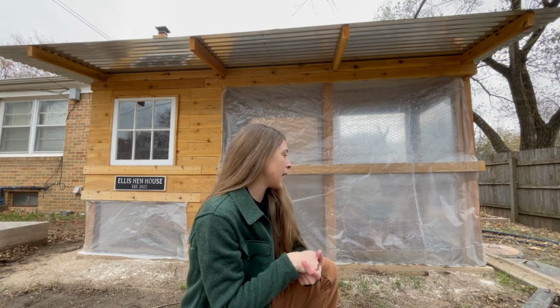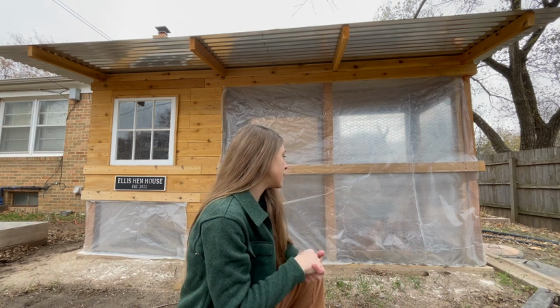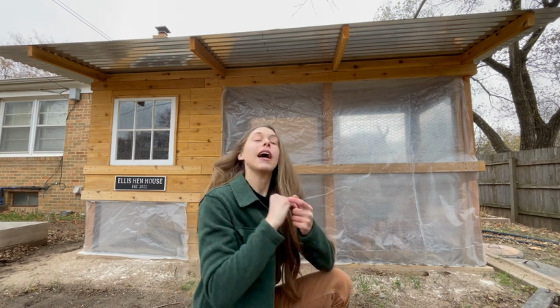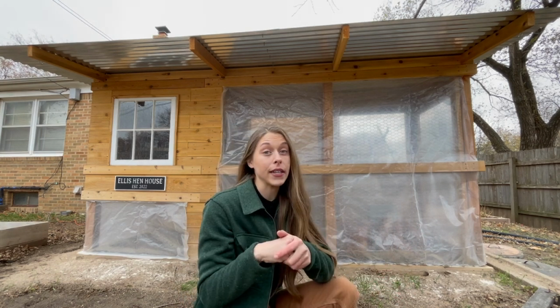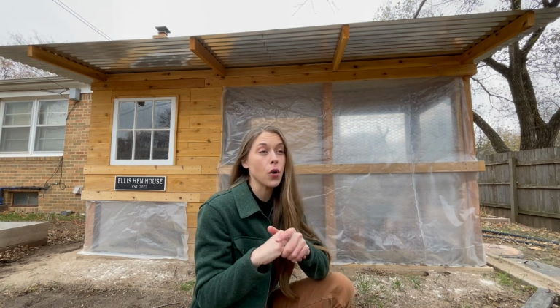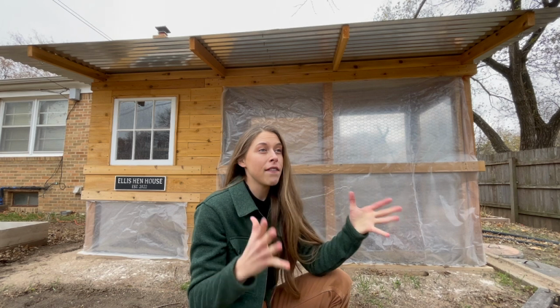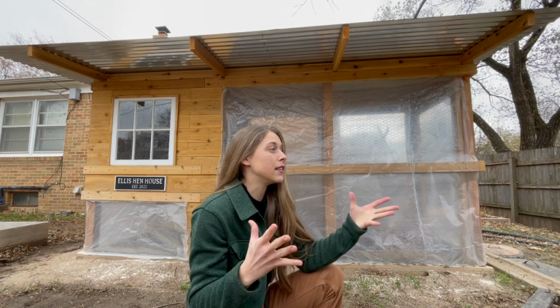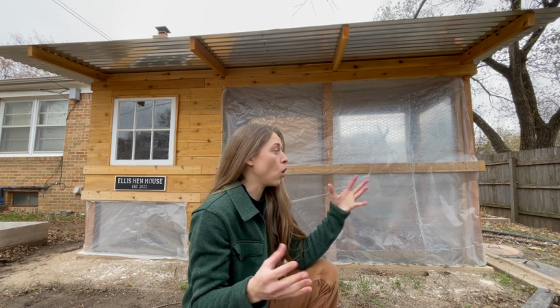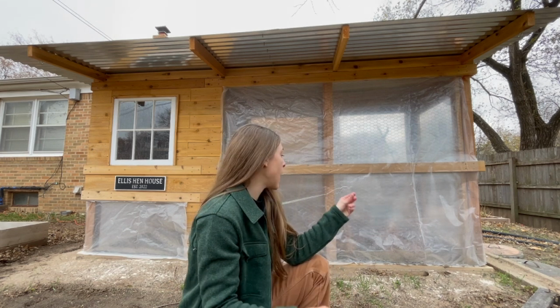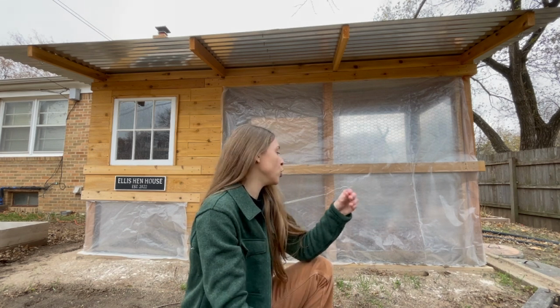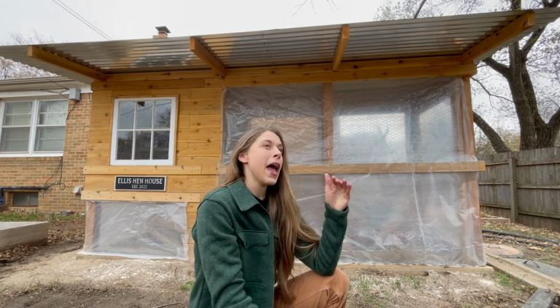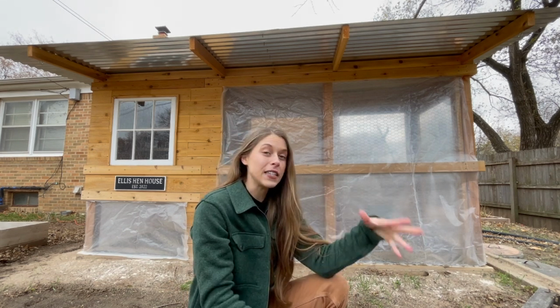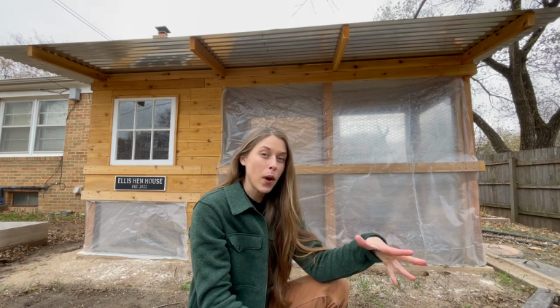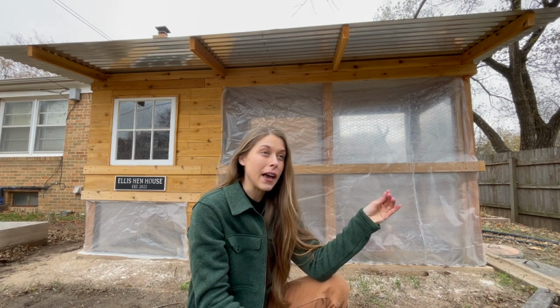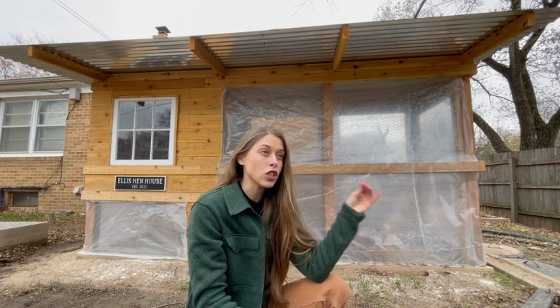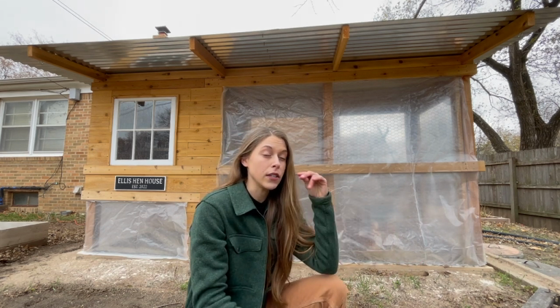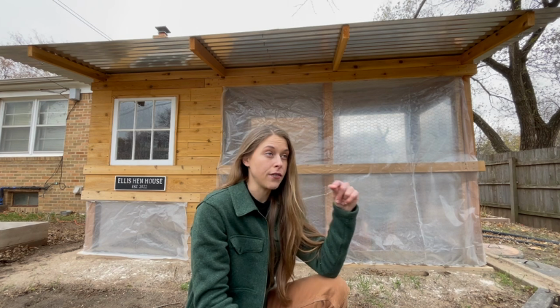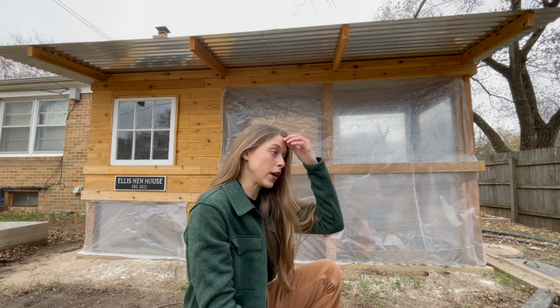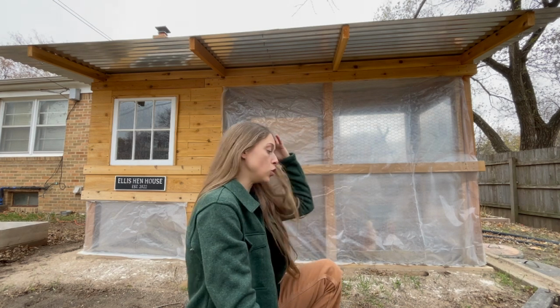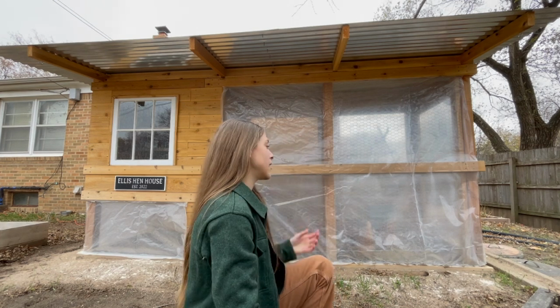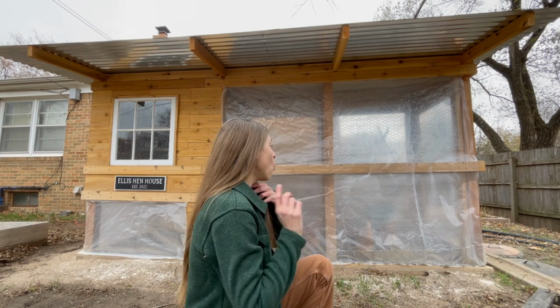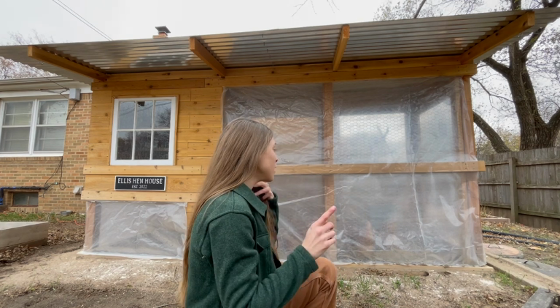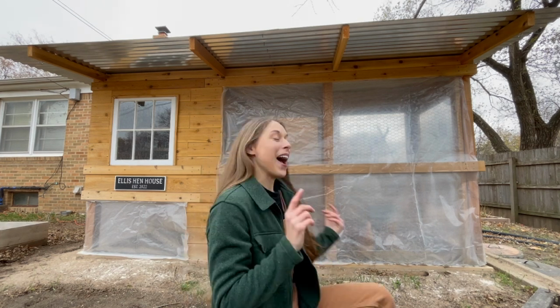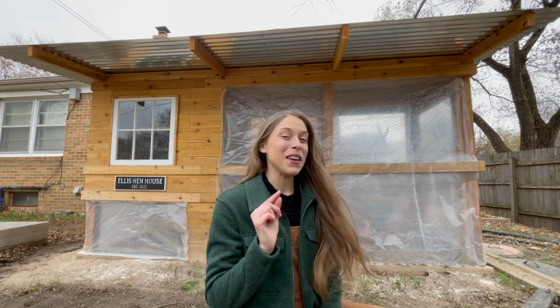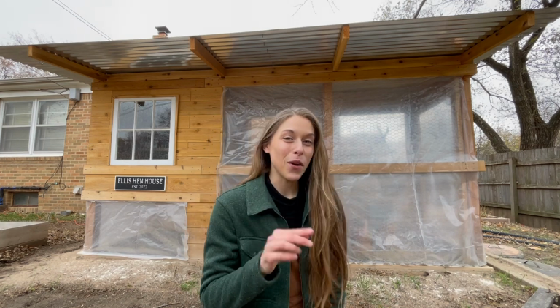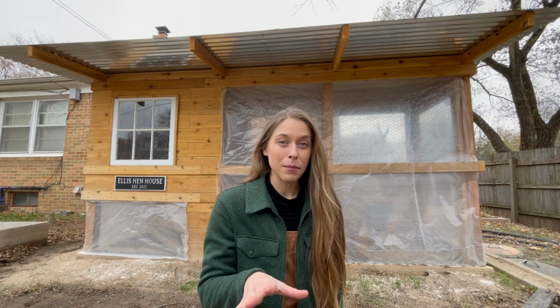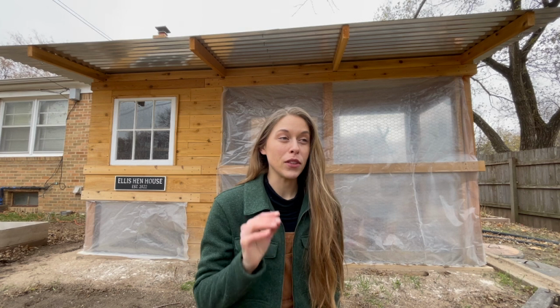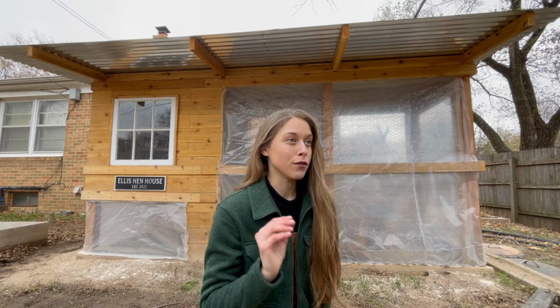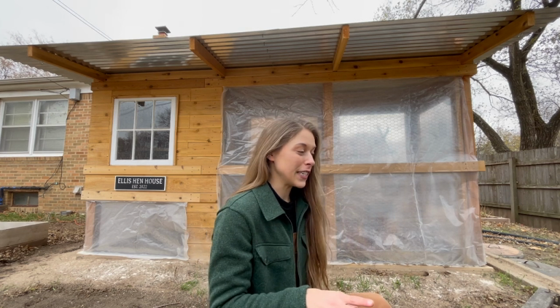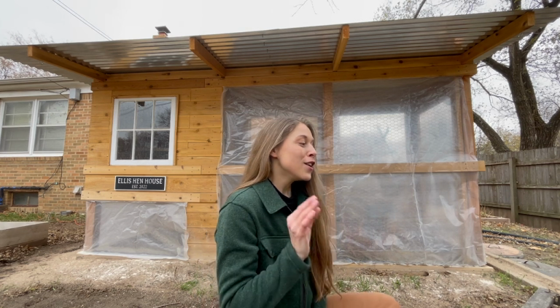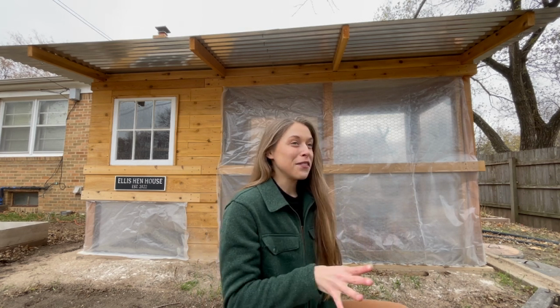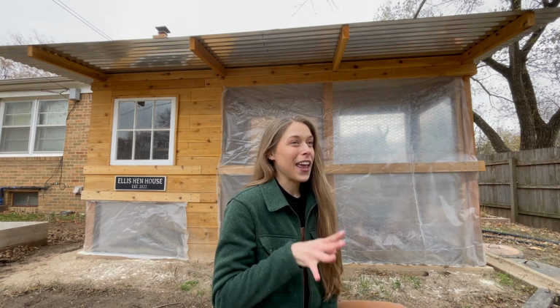I do have sand in the run, and I really like it. I've had the sand the whole time and if it does get wet it dries really fast. One thing you guys have been asking me a lot though is how I've been keeping their water from freezing — it did freeze a handful of days and it was quite annoying.